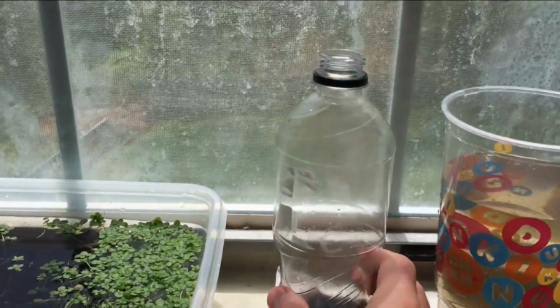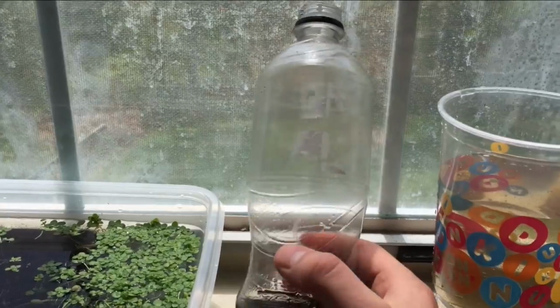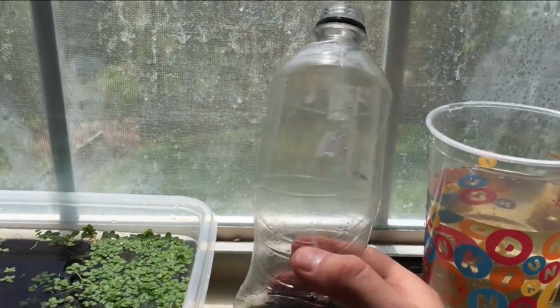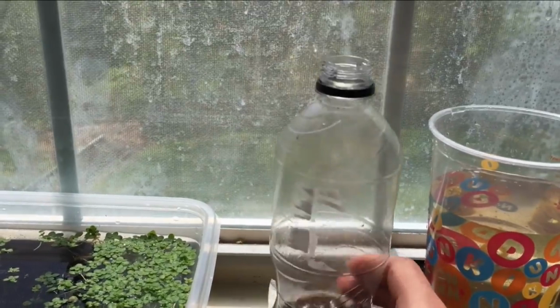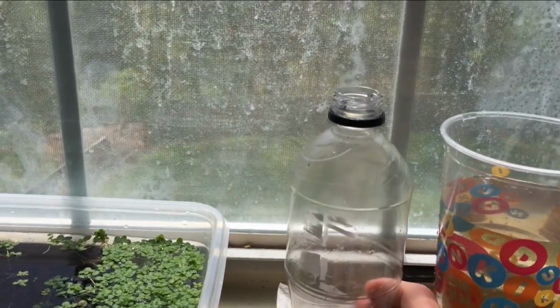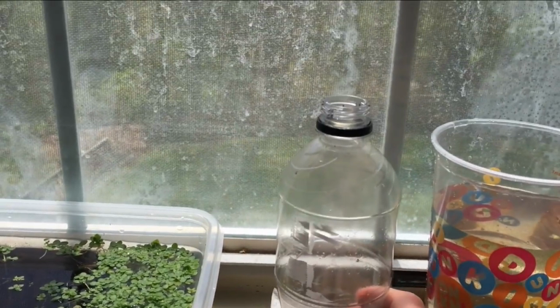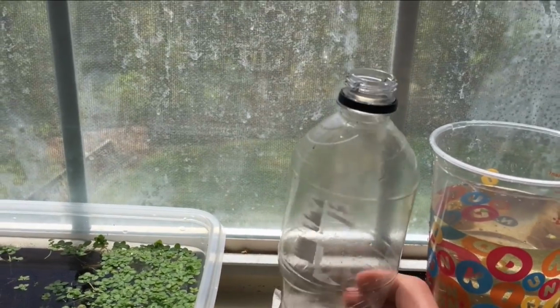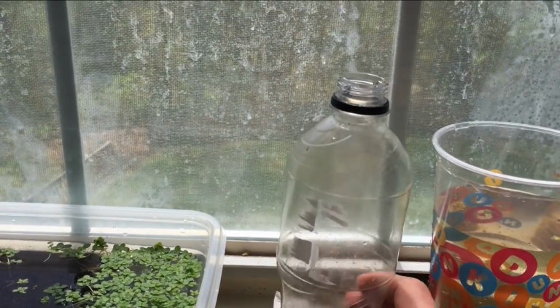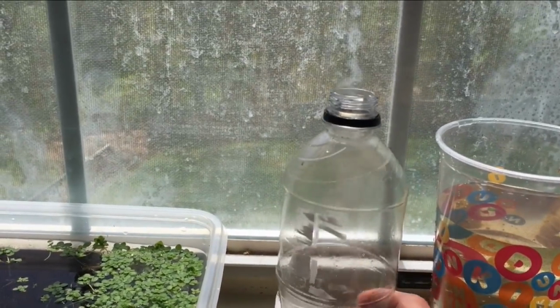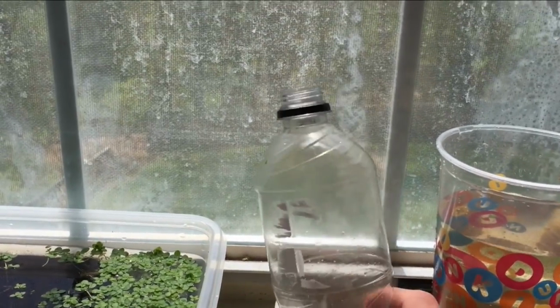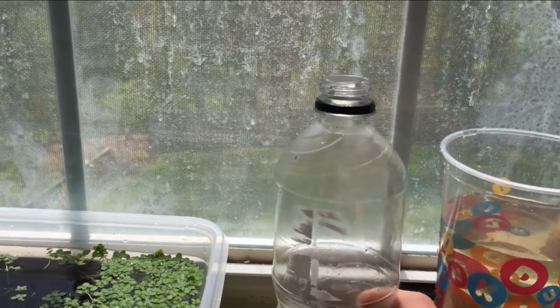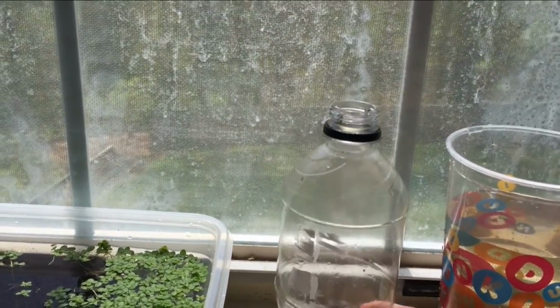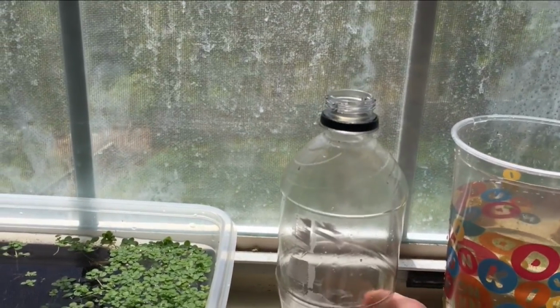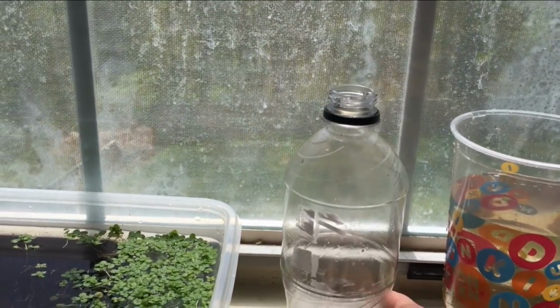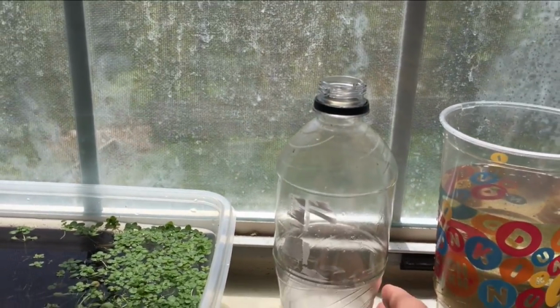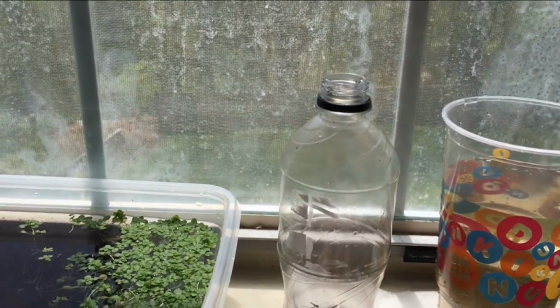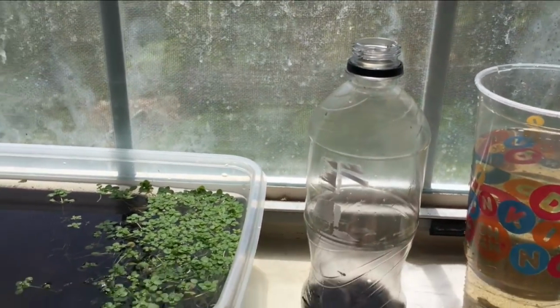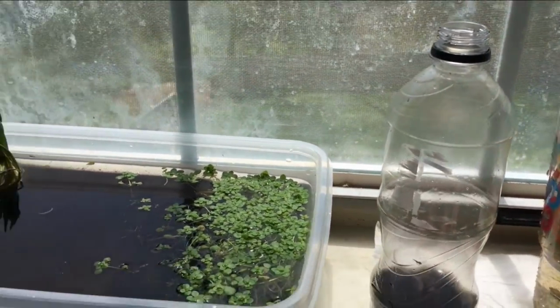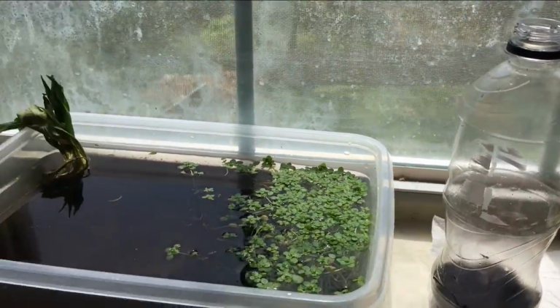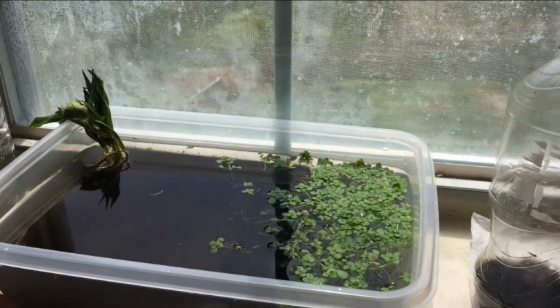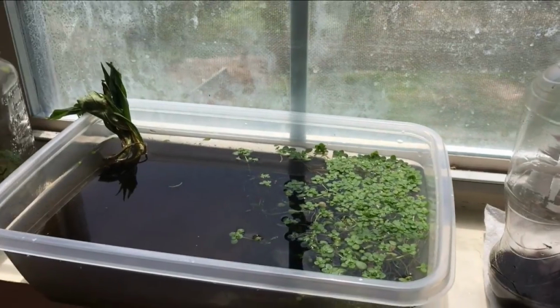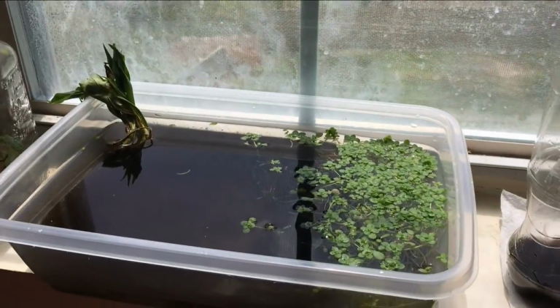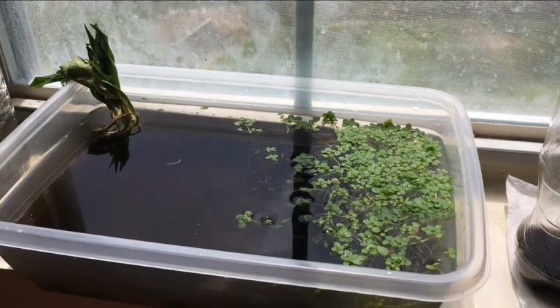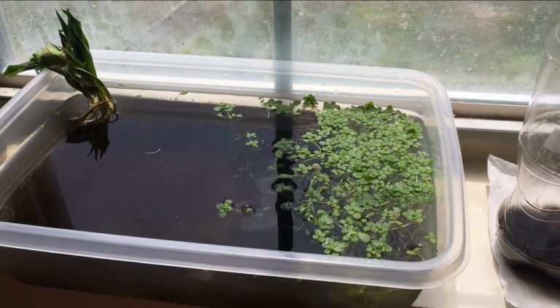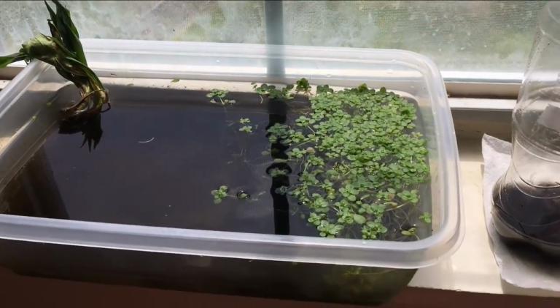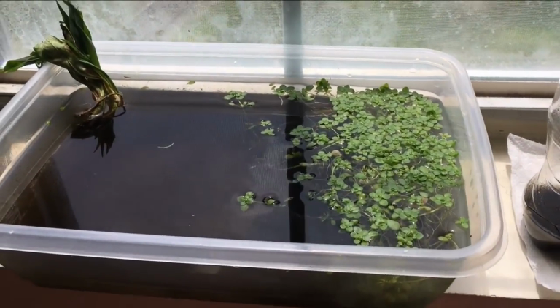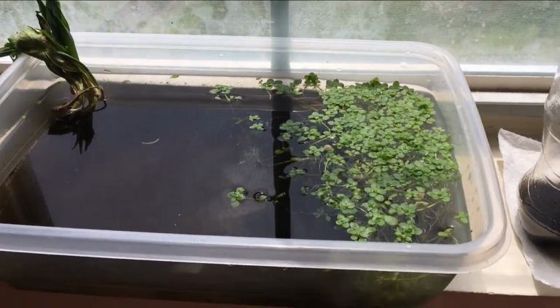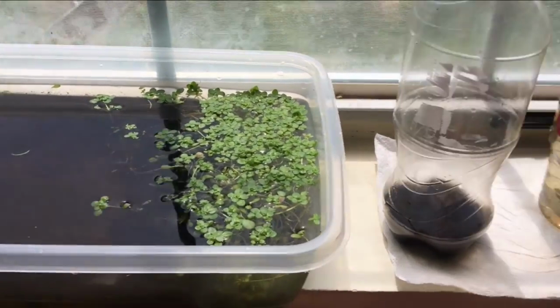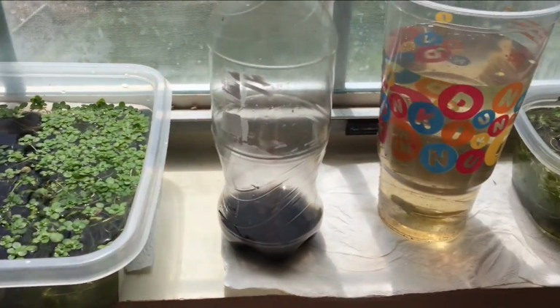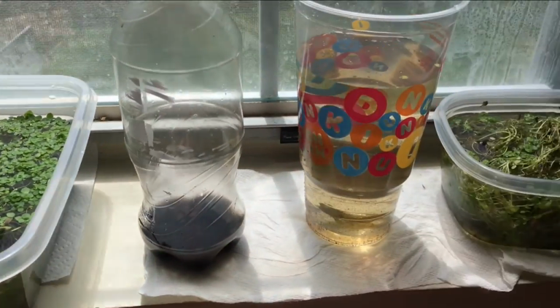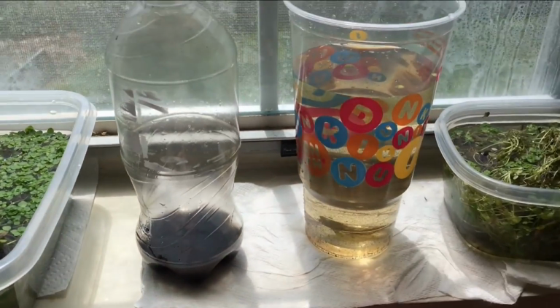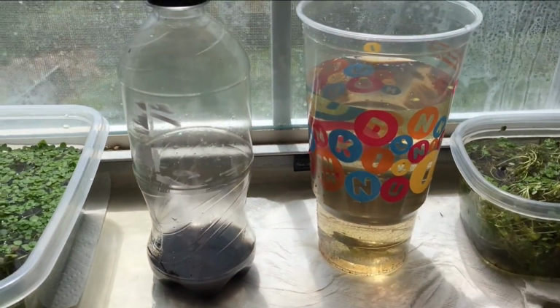I even collected the water in this, so it's nice because you can just collect the water, put the cap on, and then you're good to go for whenever you need it within the next day or two. And so that's how I just do a quick water swap.